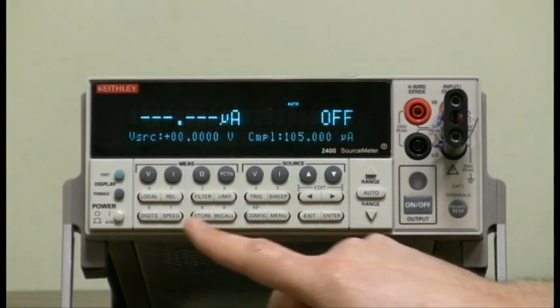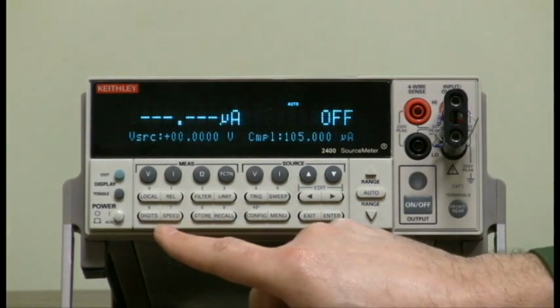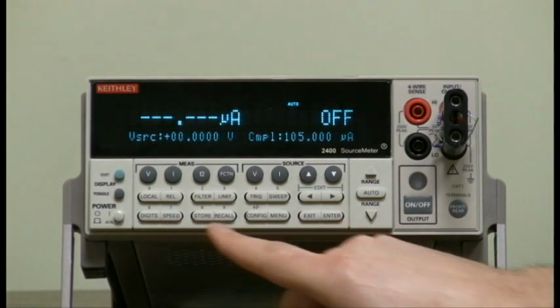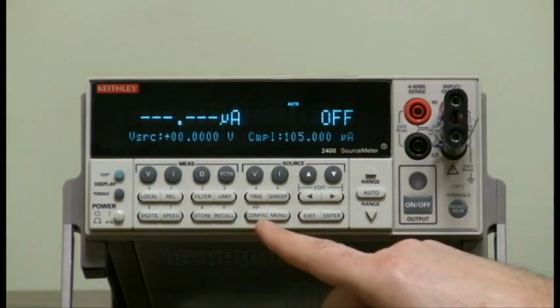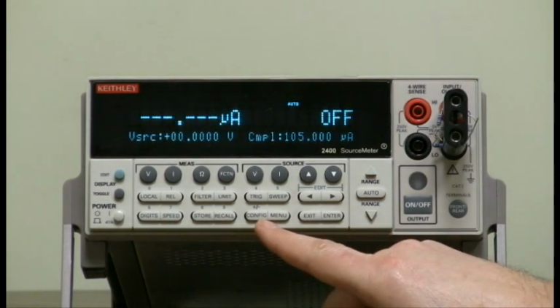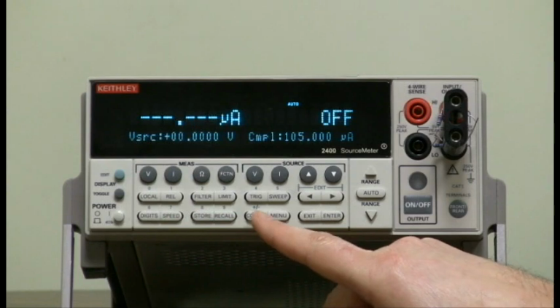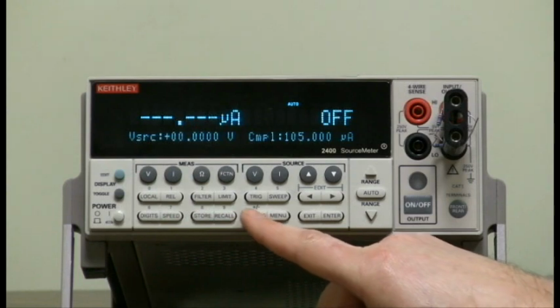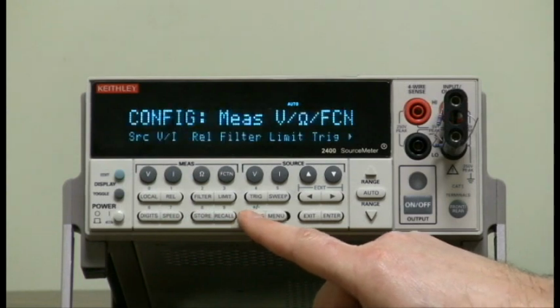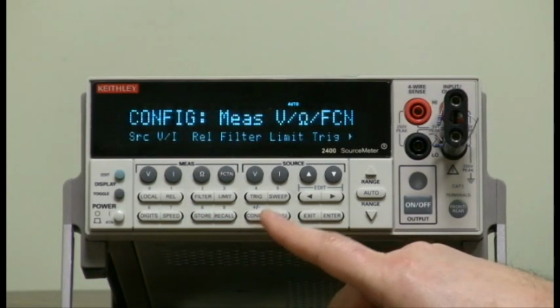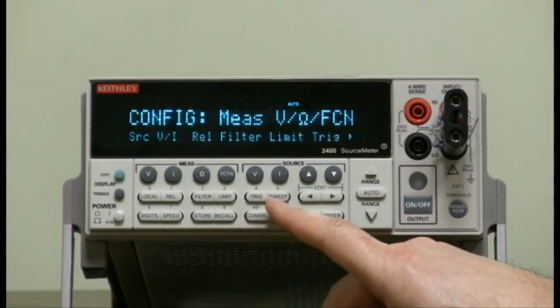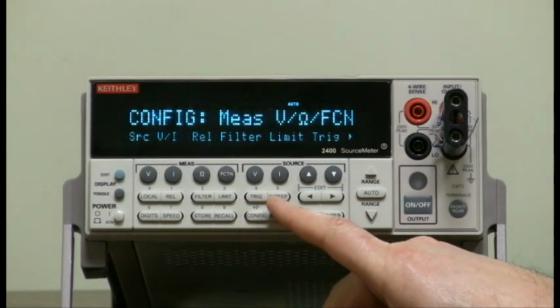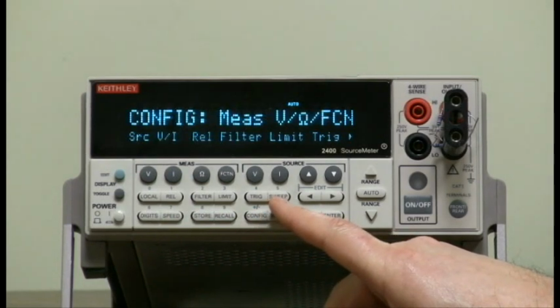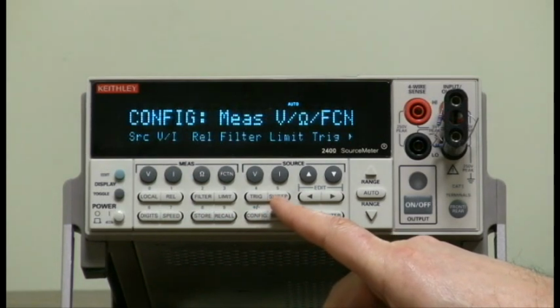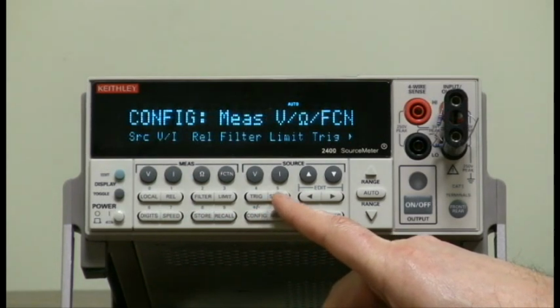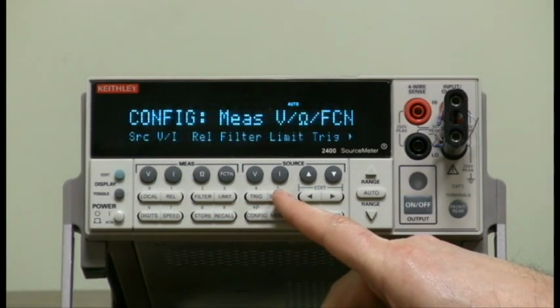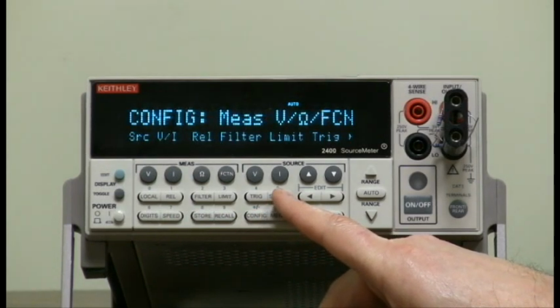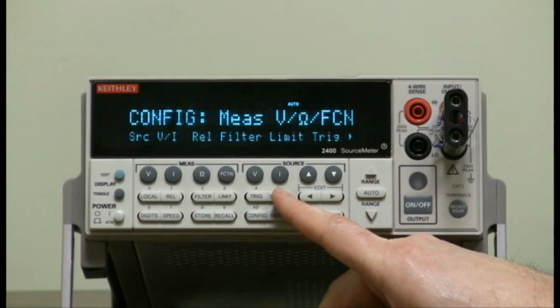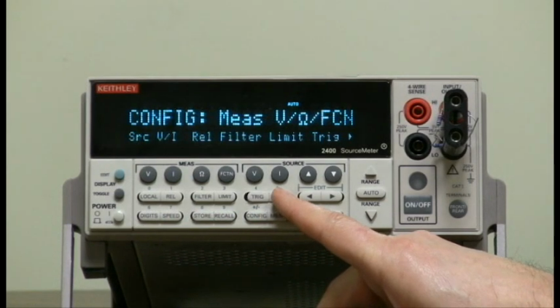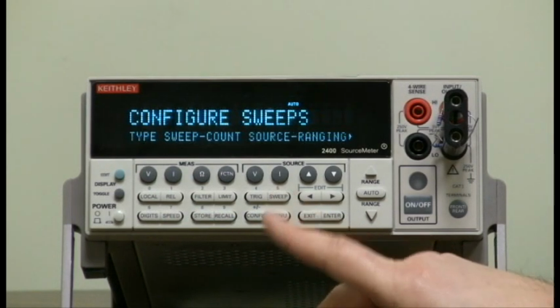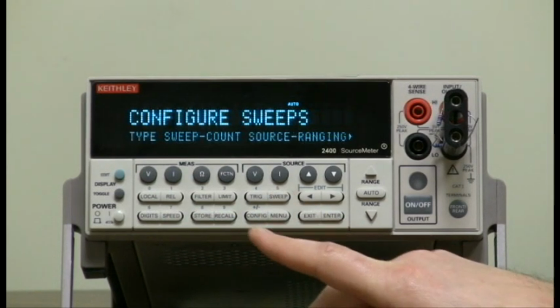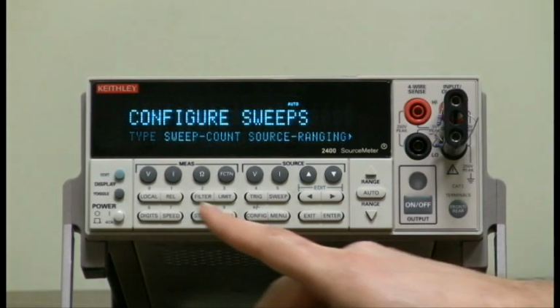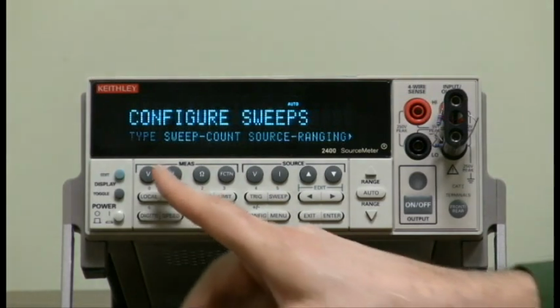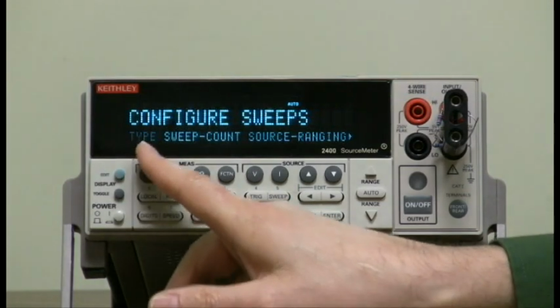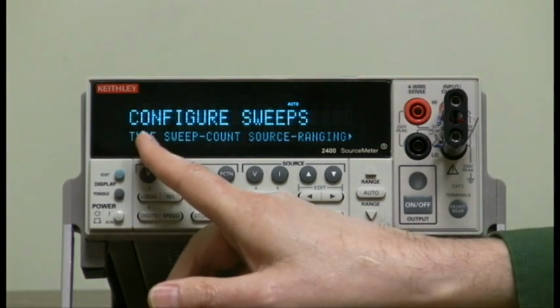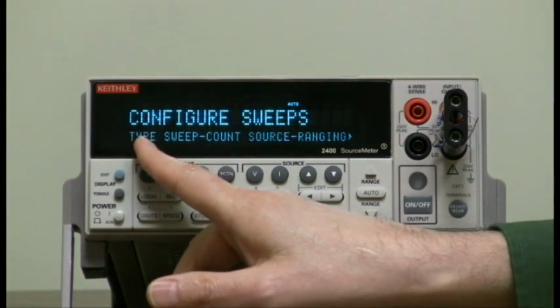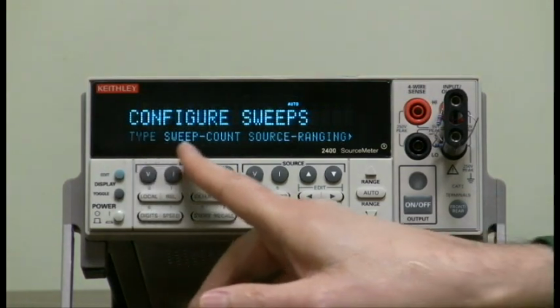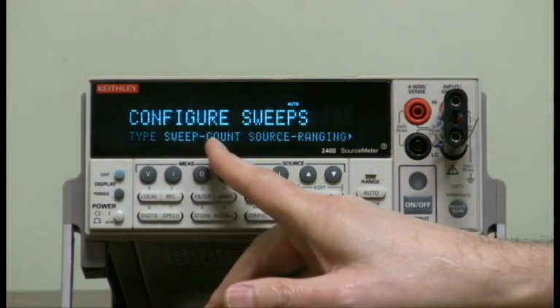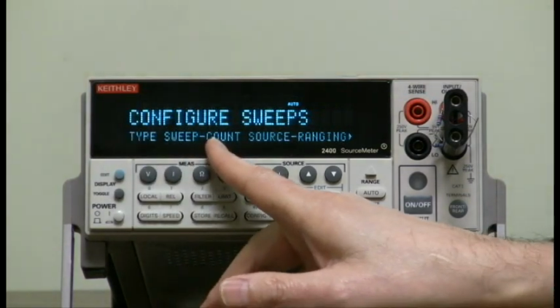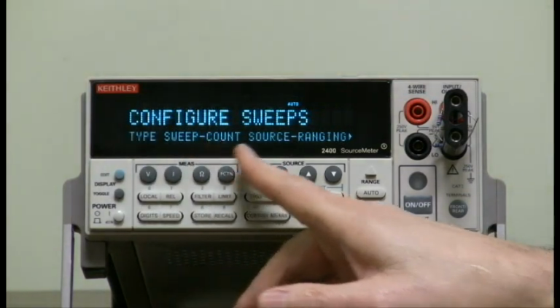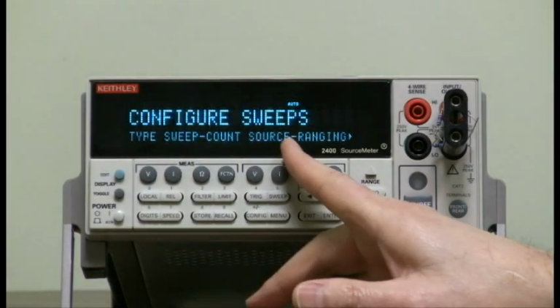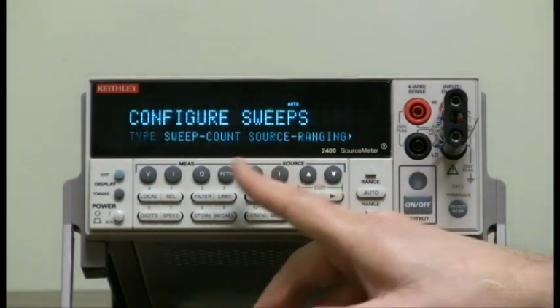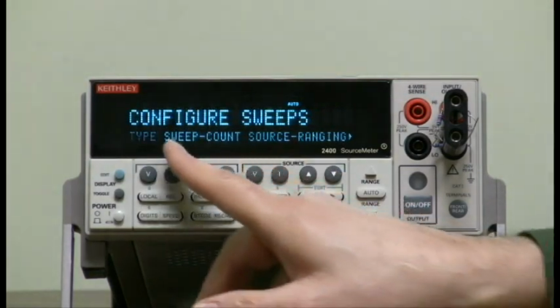Press the config button, then let go and press the sweep button and let go. It asks you what type of sweep, the sweep count, and the source ranging.